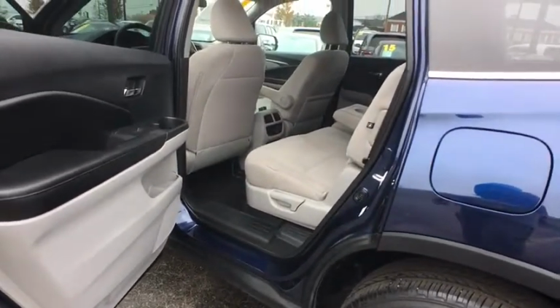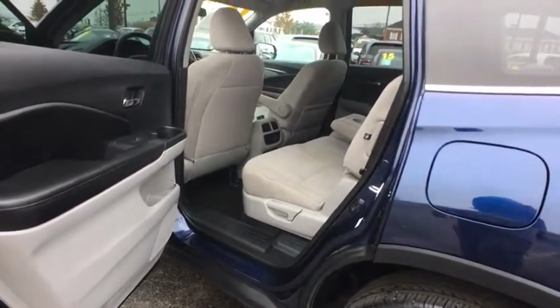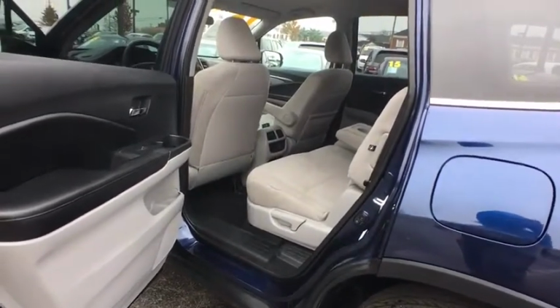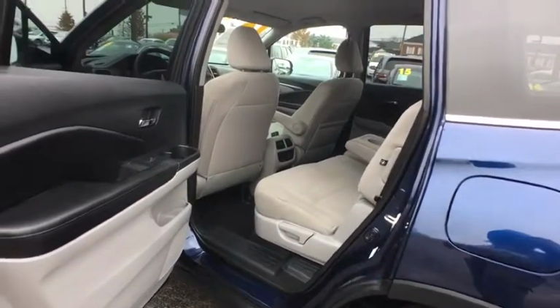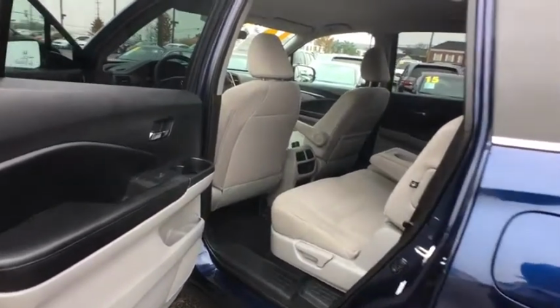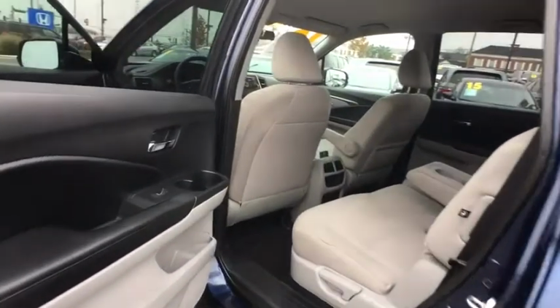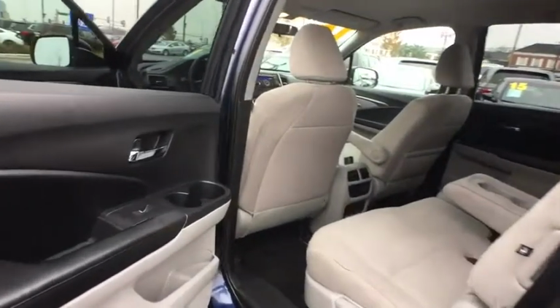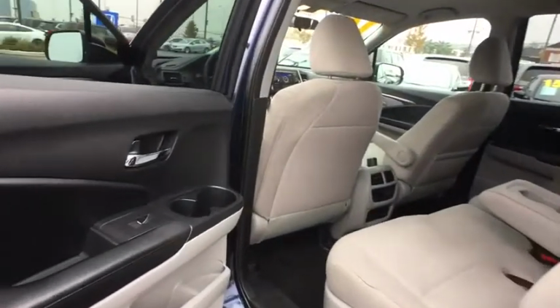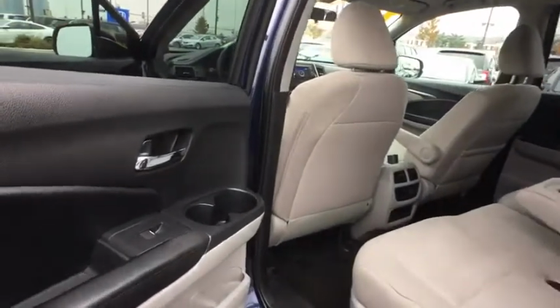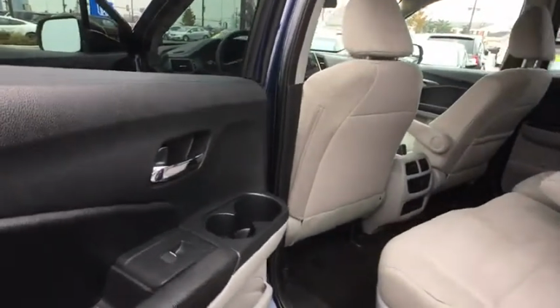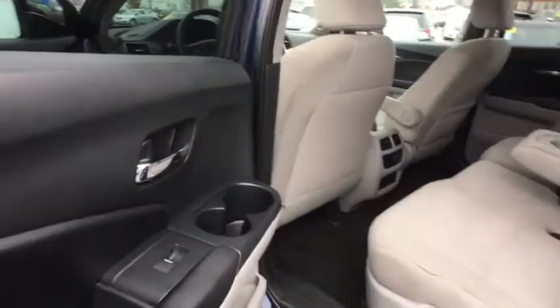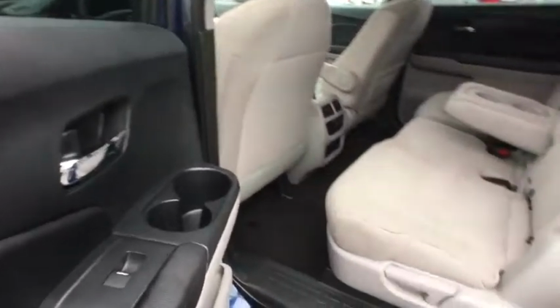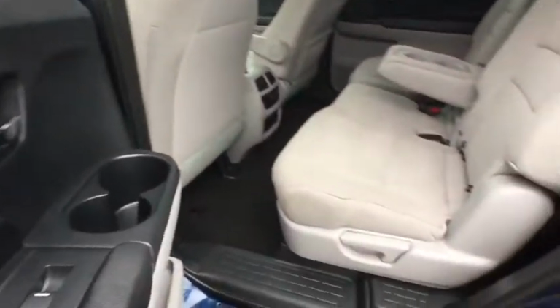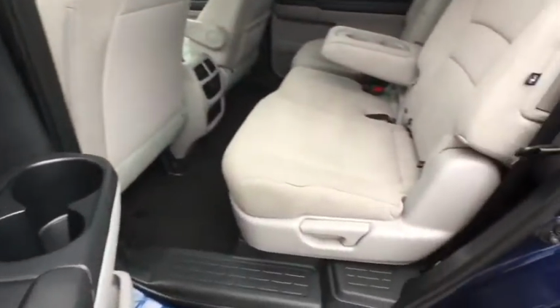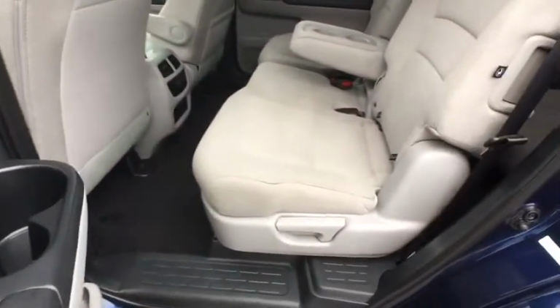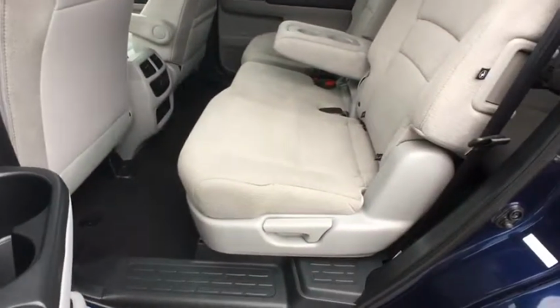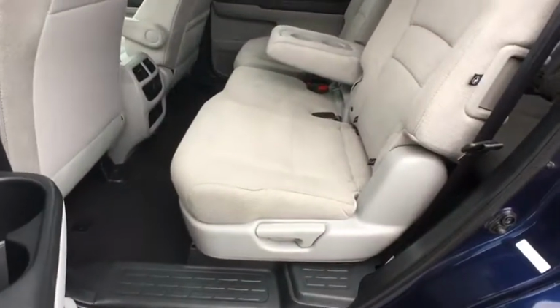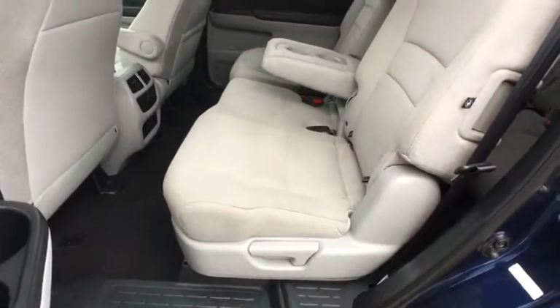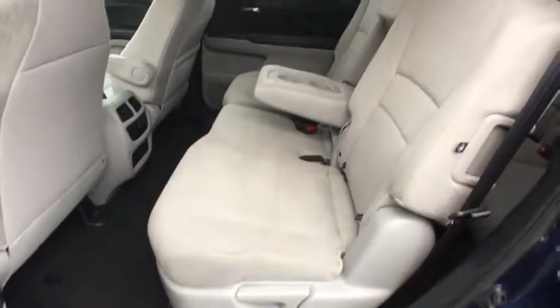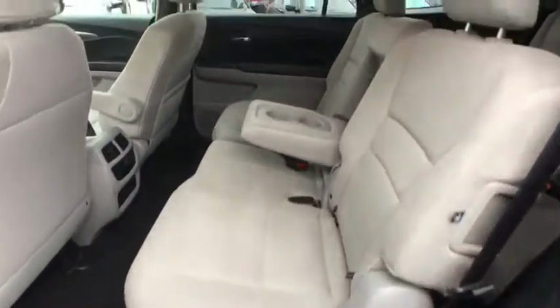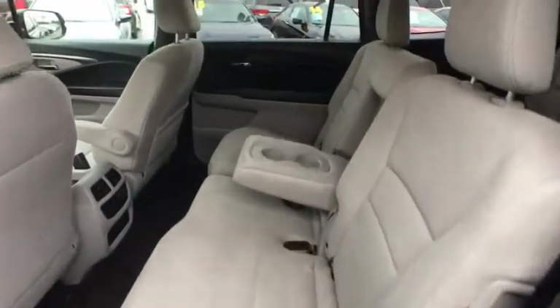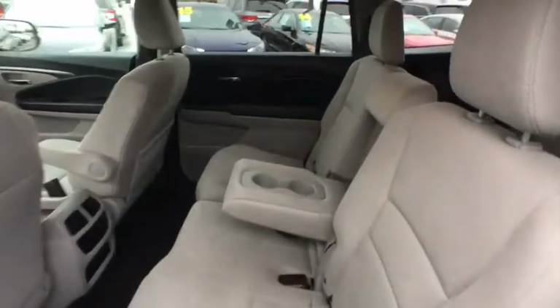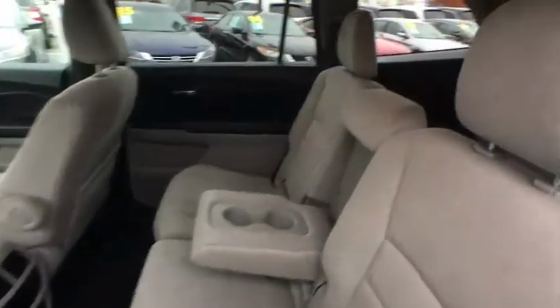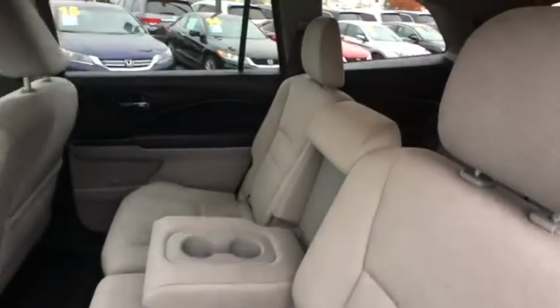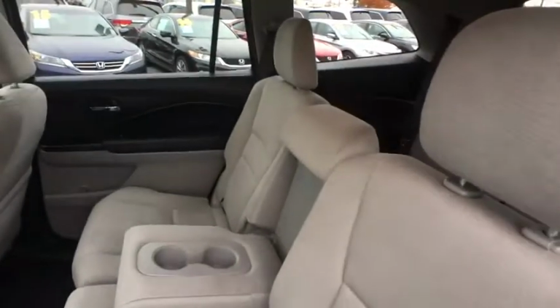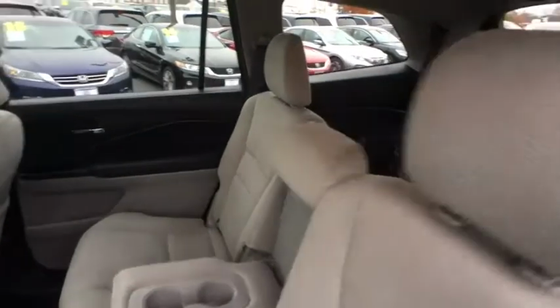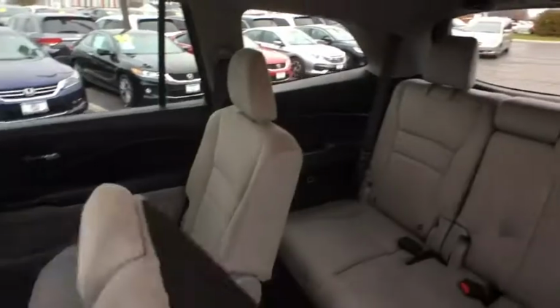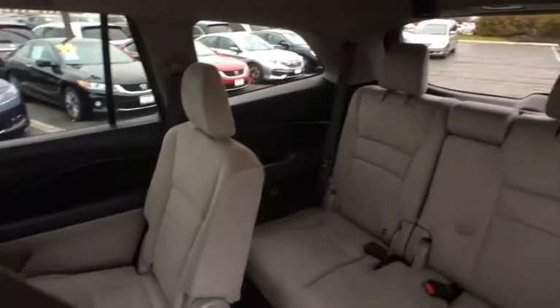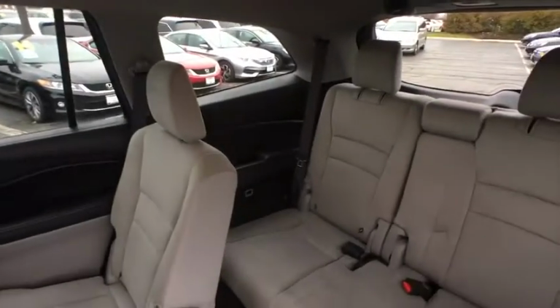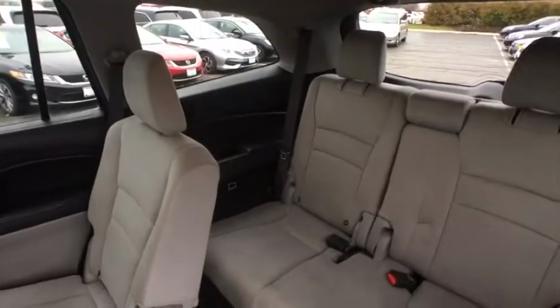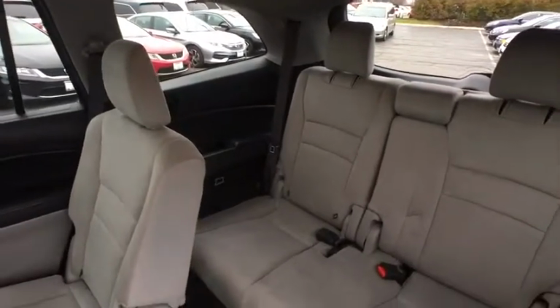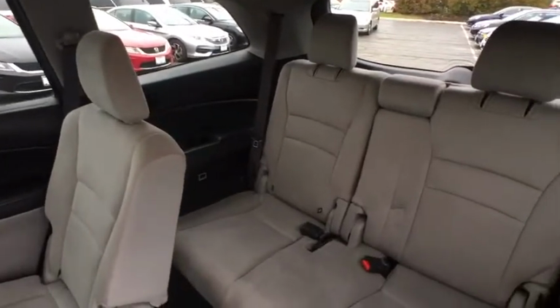Remote keyless entry, tilt steering wheel, driver vanity mirror, rear window wiper, front bucket seats, cloth seat trim. Take this vehicle for a spin and see why so many shoppers are now proud owners.